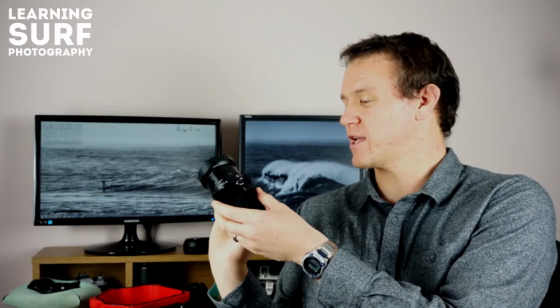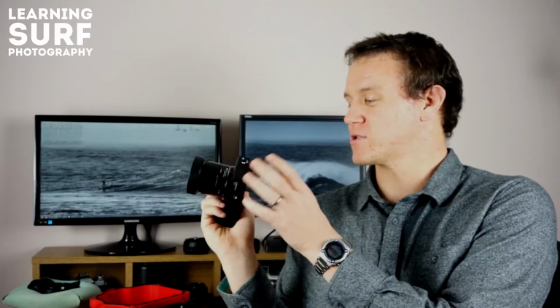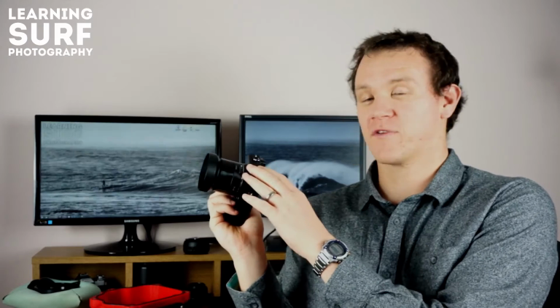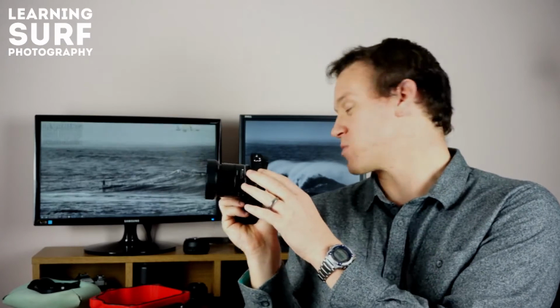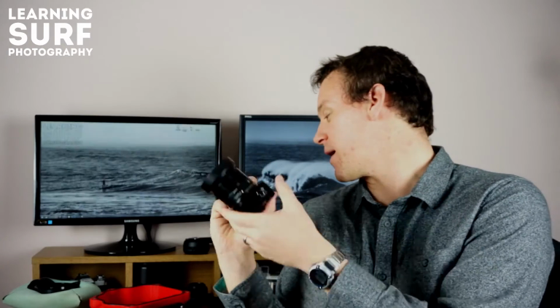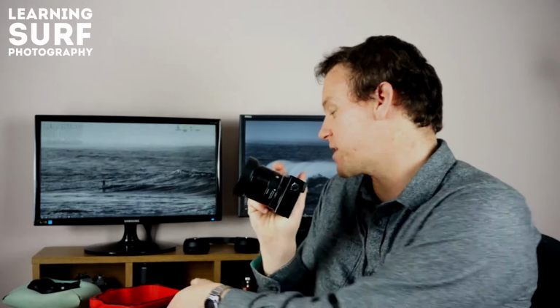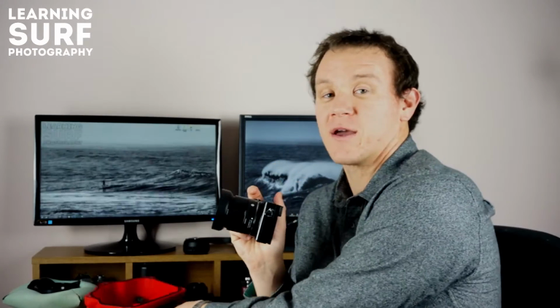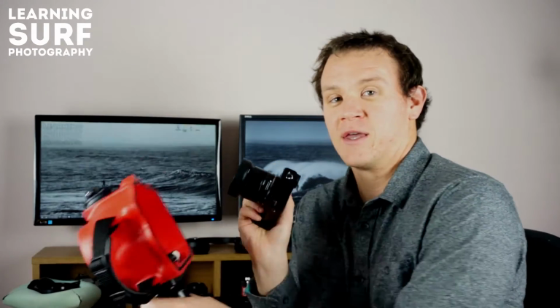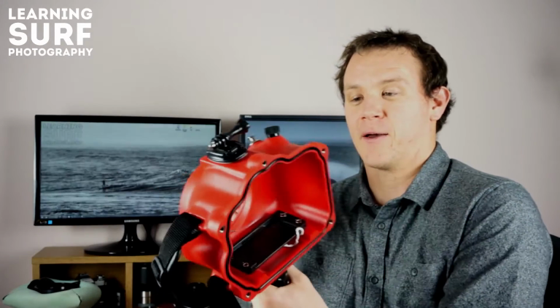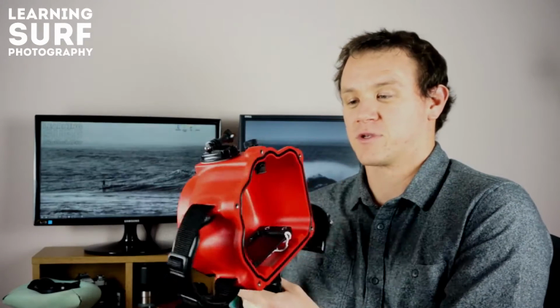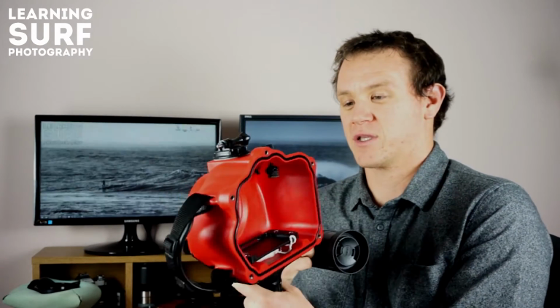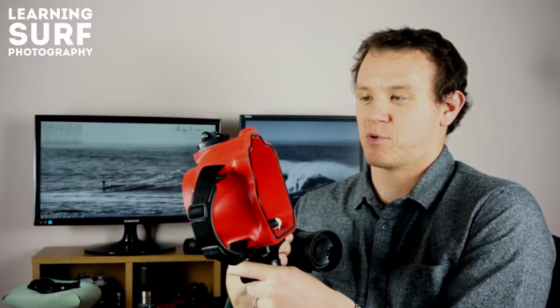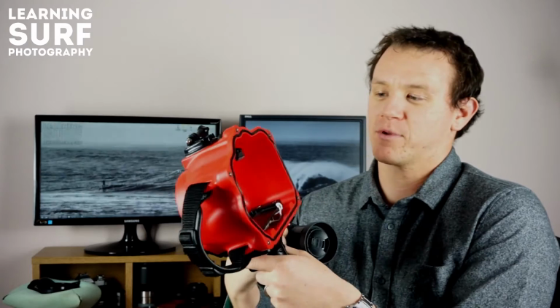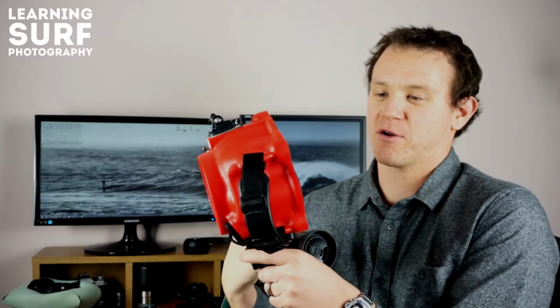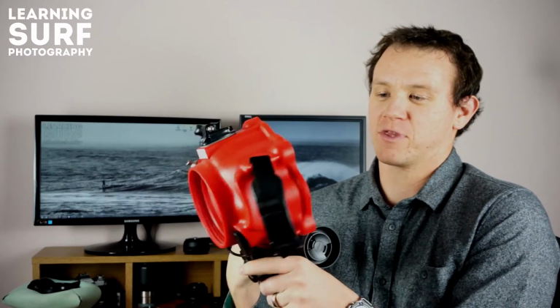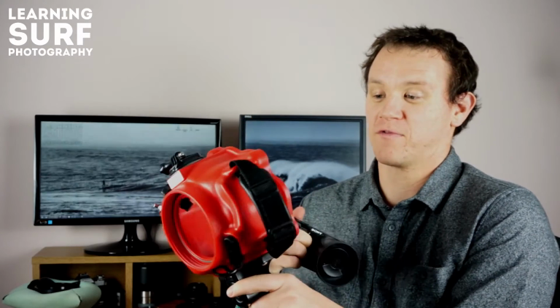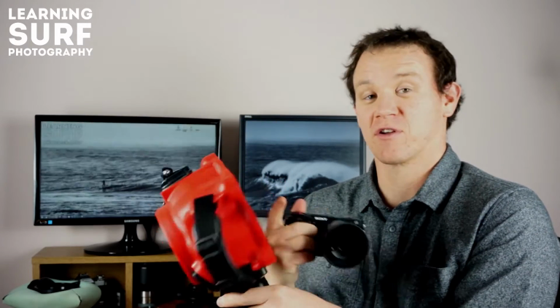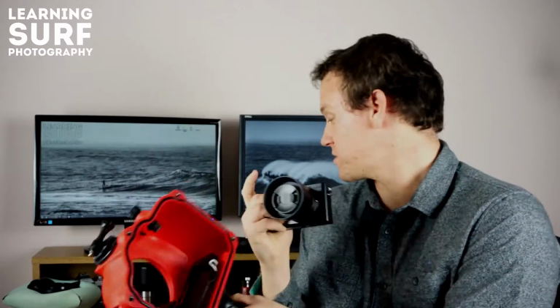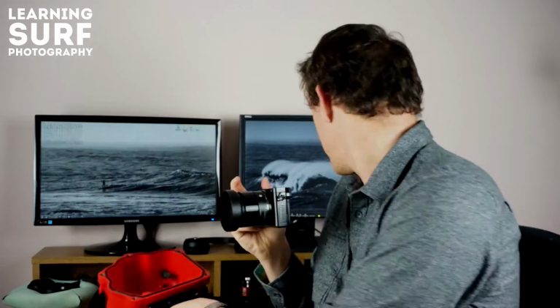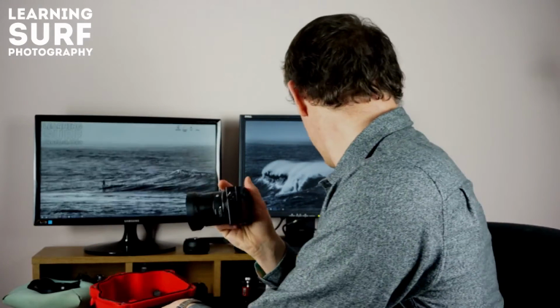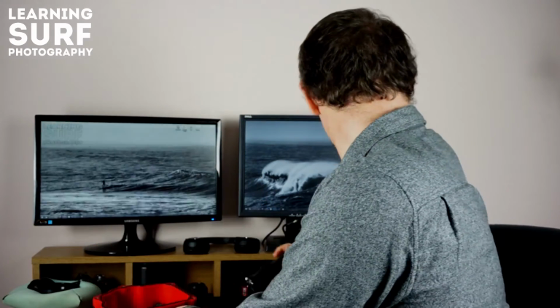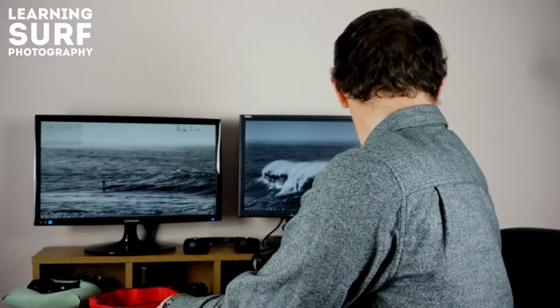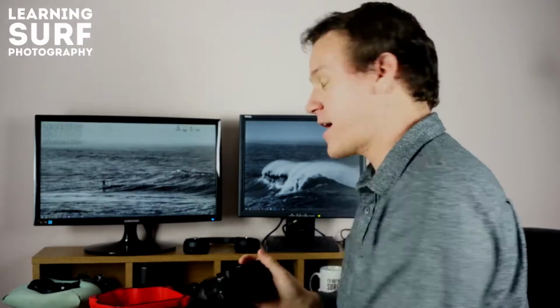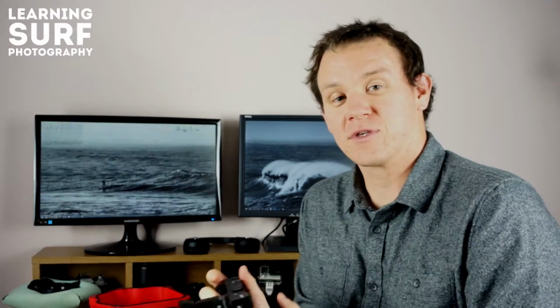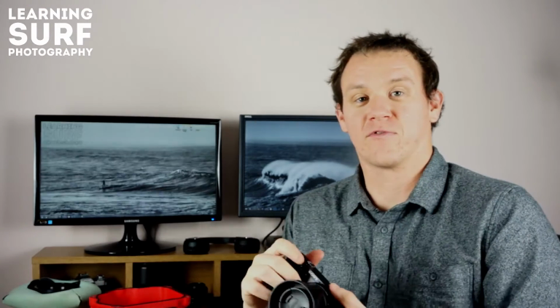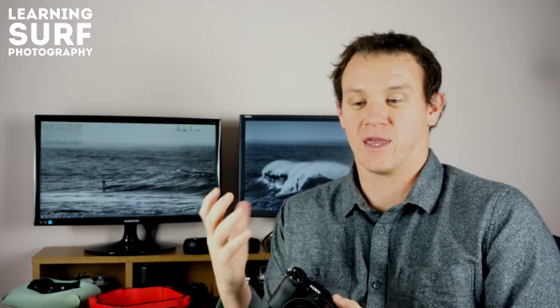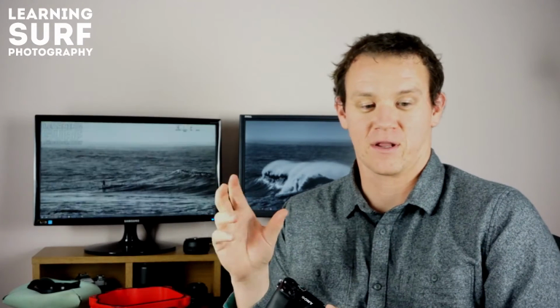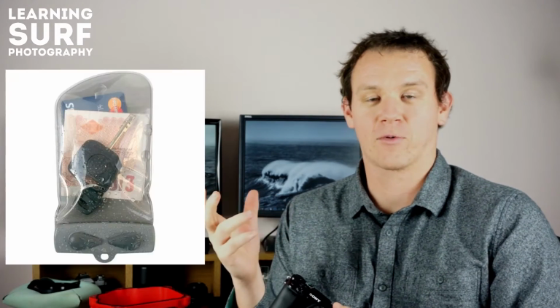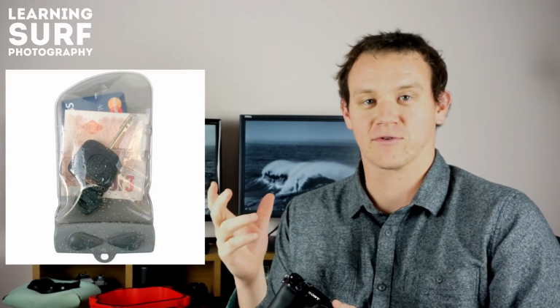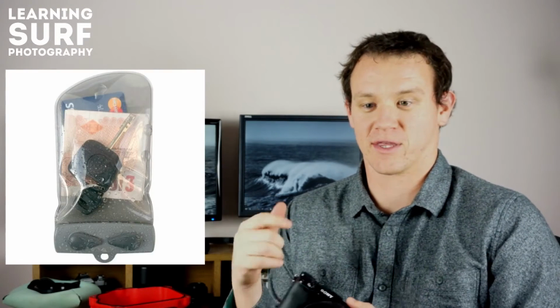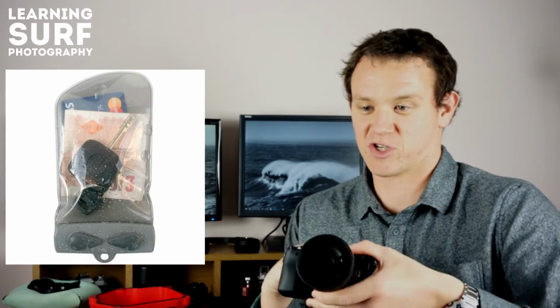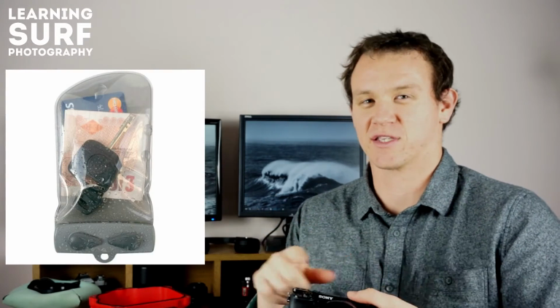The A6000 has Wi-Fi built in, and with this Aquatec housing and its polycarbonate material, the Wi-Fi signal does go through it. So you can use your phone in a little Aquapack case or something like that to change the settings remotely.